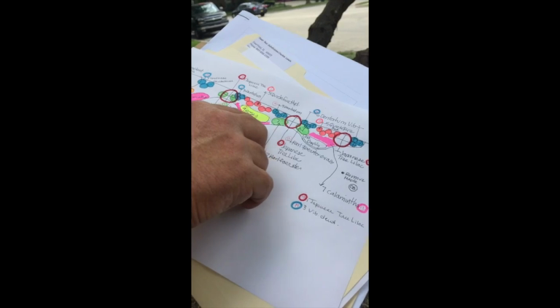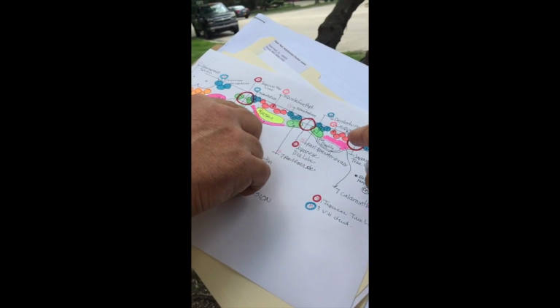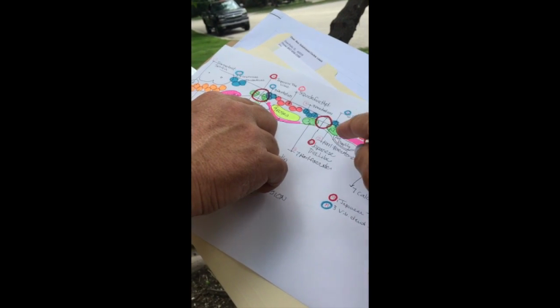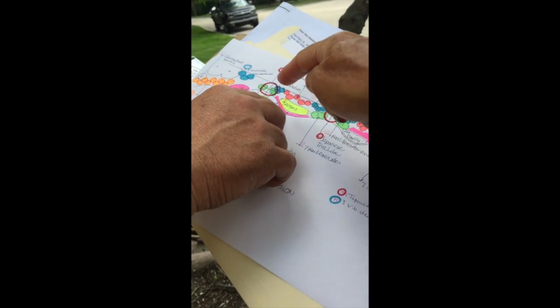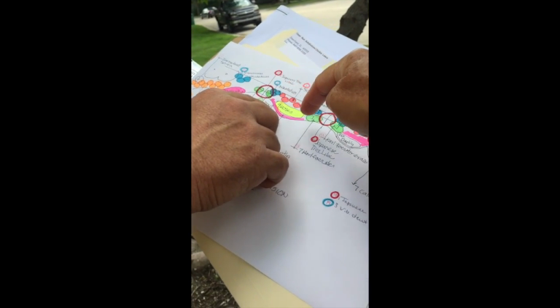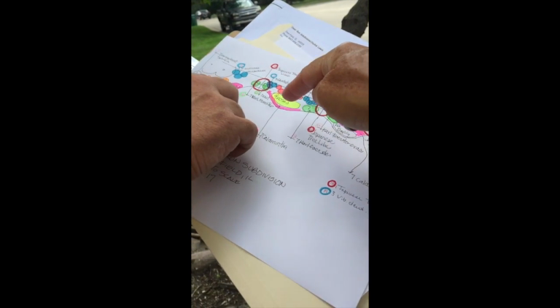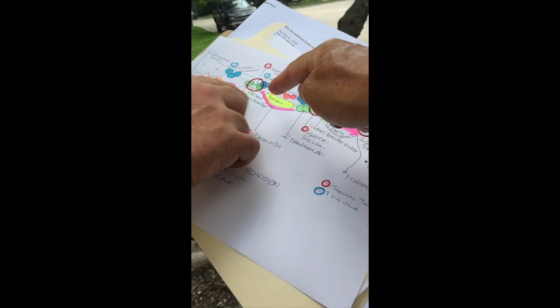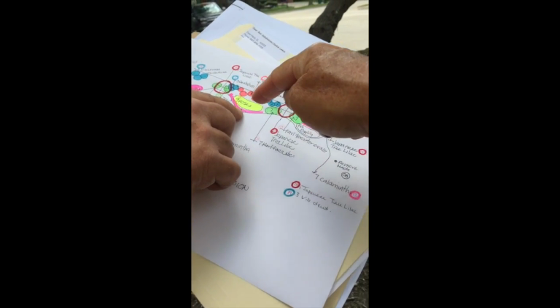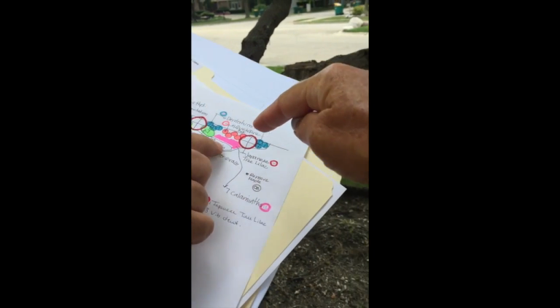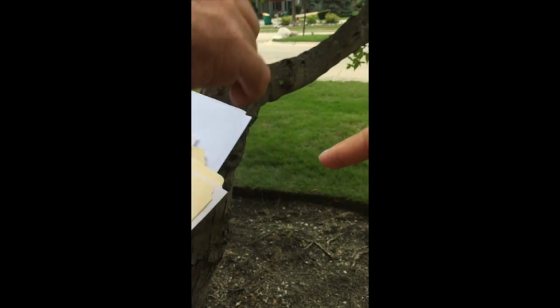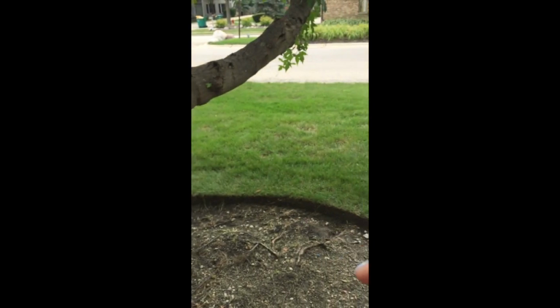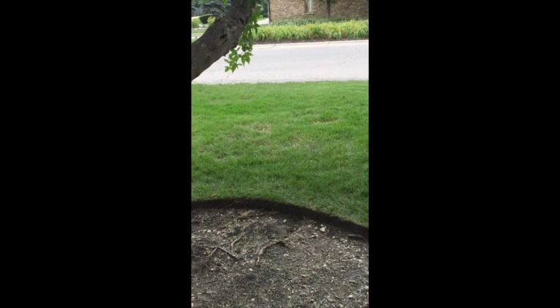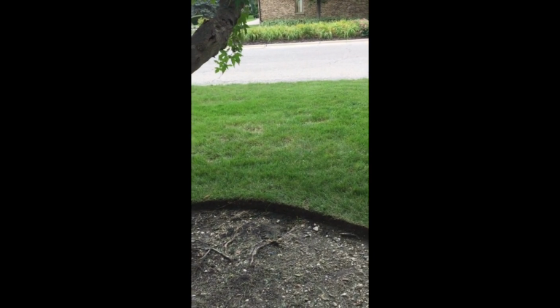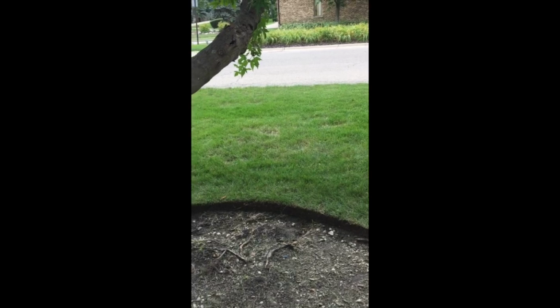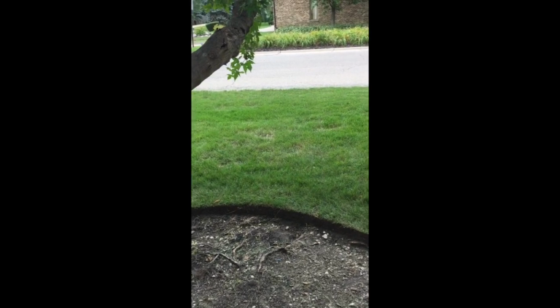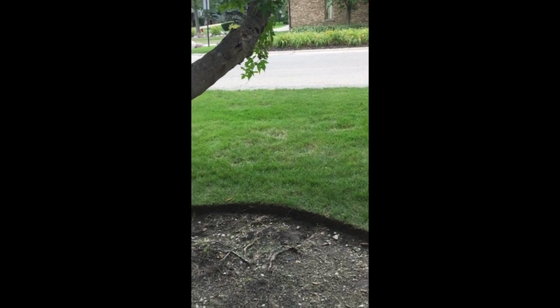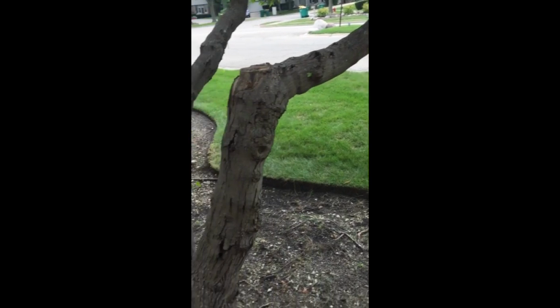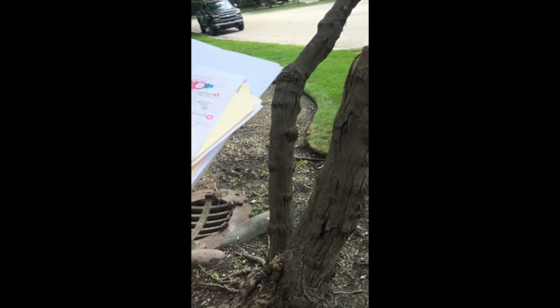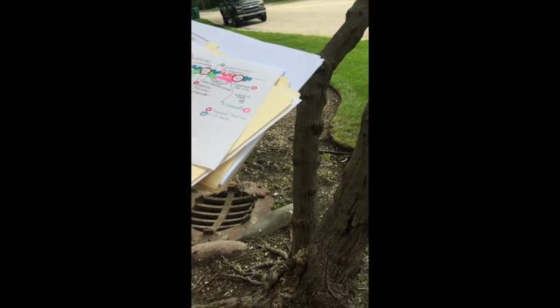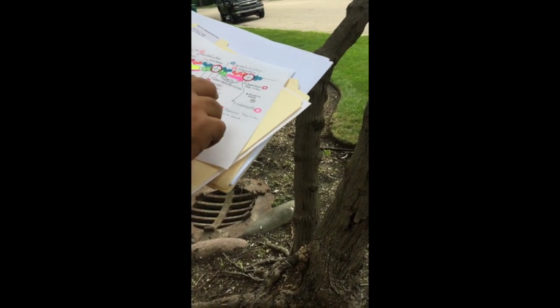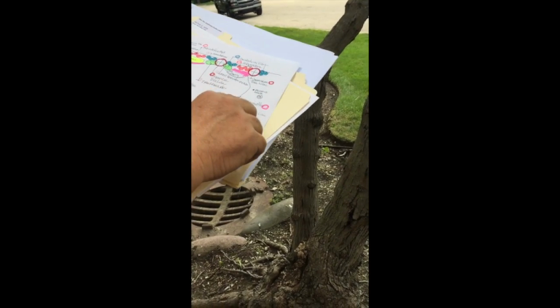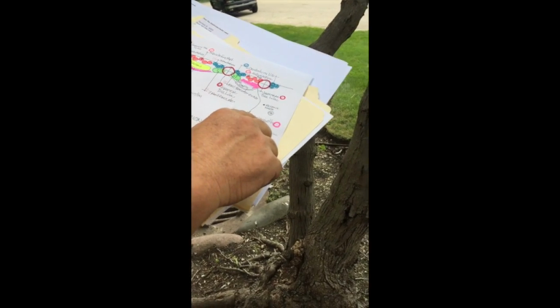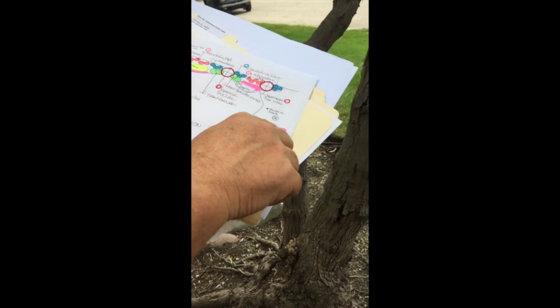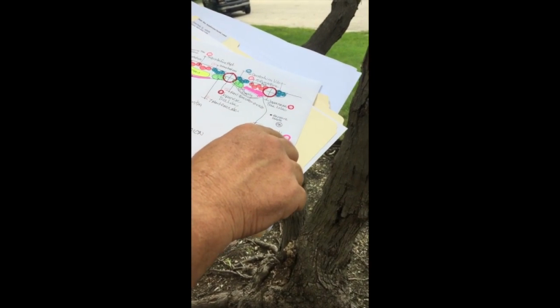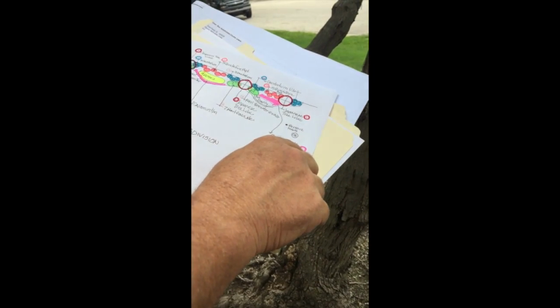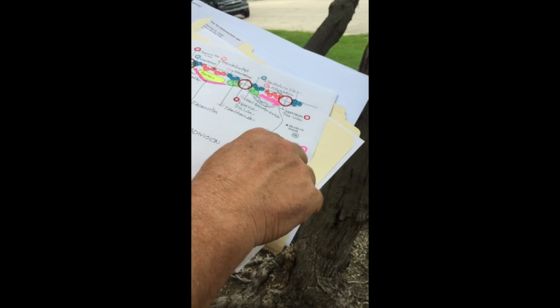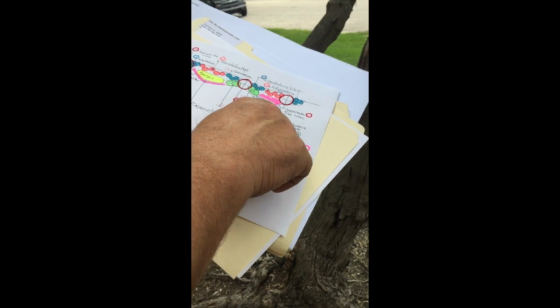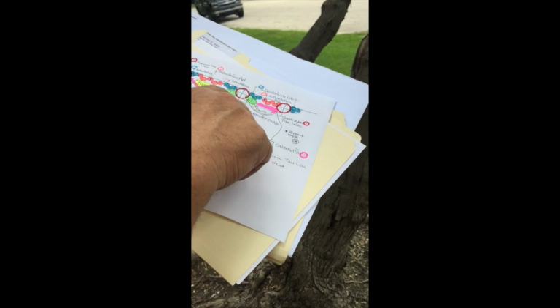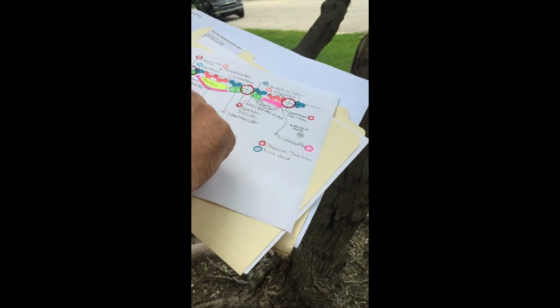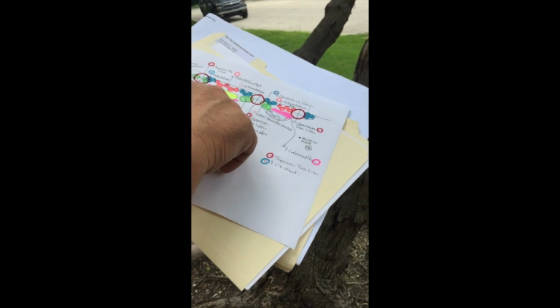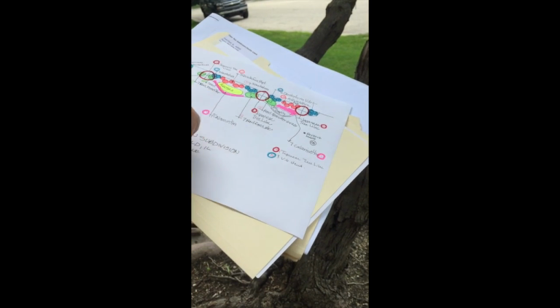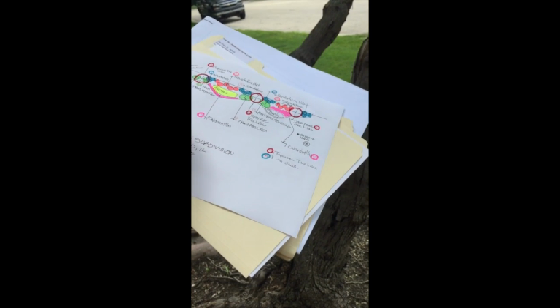Which one is the — what are the perennials? What, the green? All in the pink. Which ones are those? Those white ones — the white ones. Okay, got it. That's them right here. I got those colored with the pink.